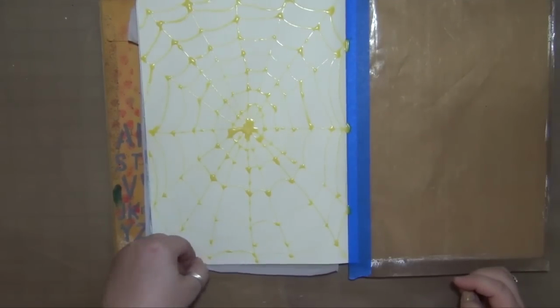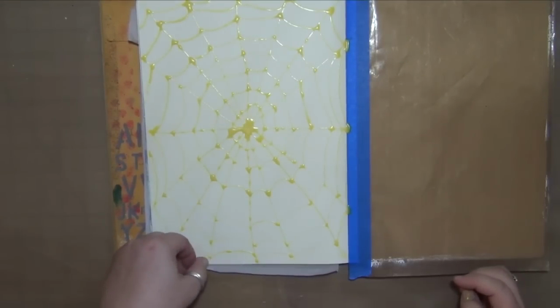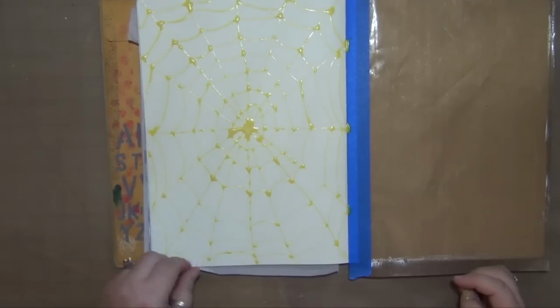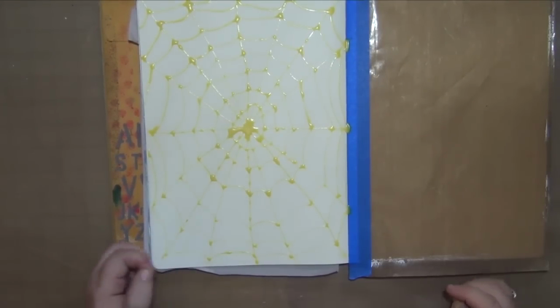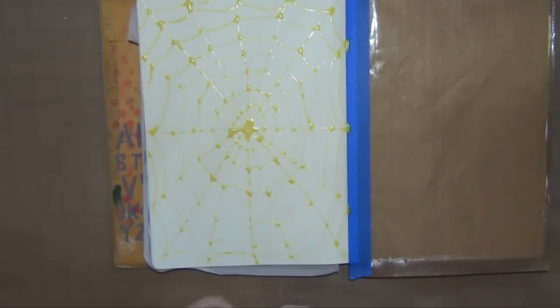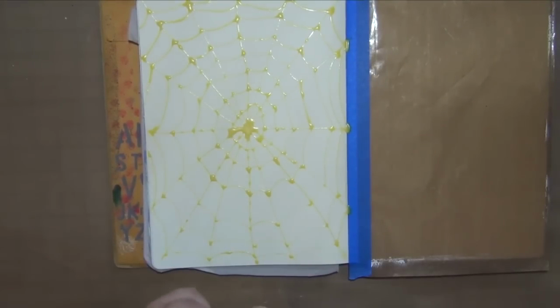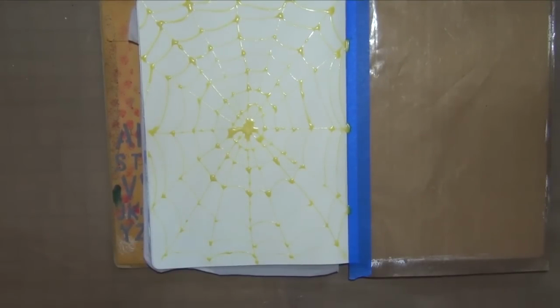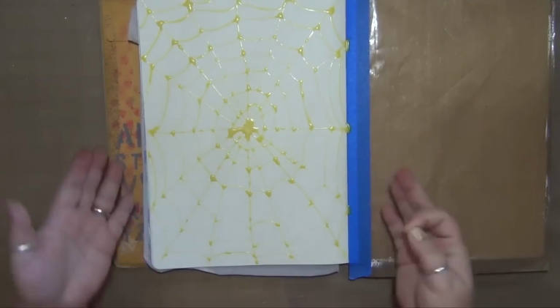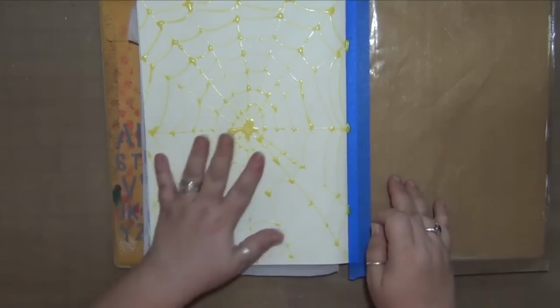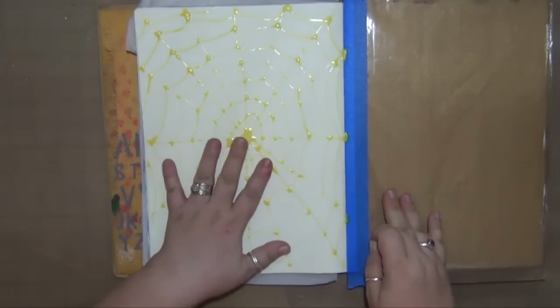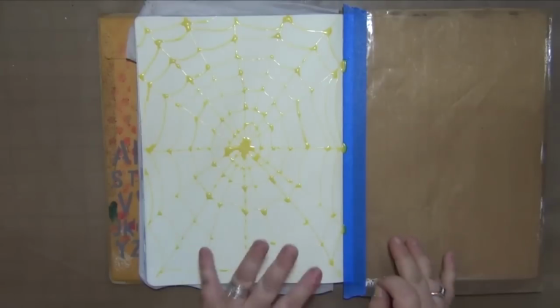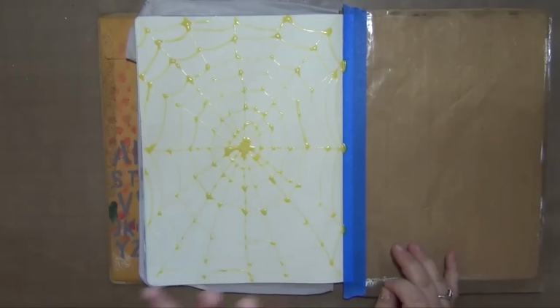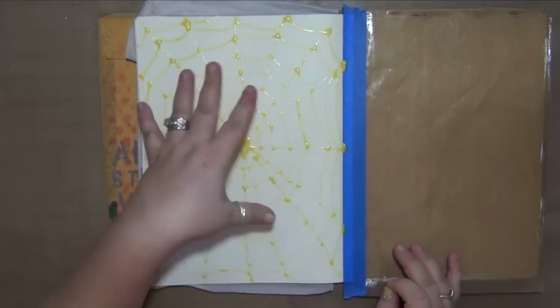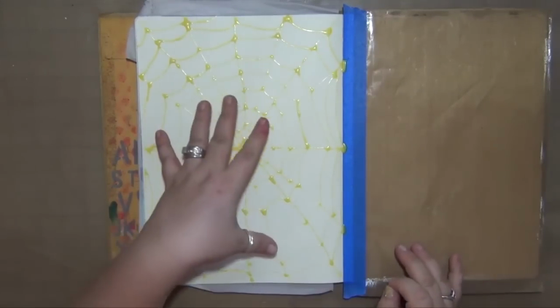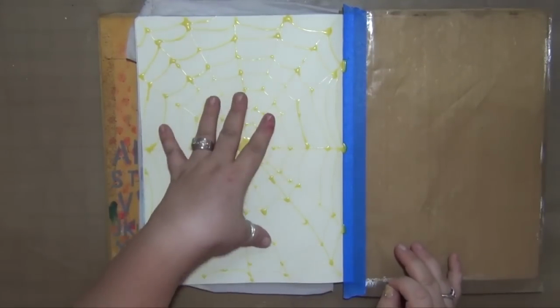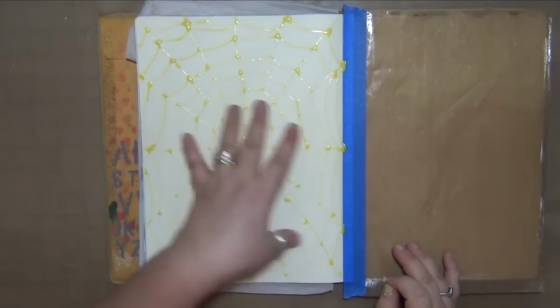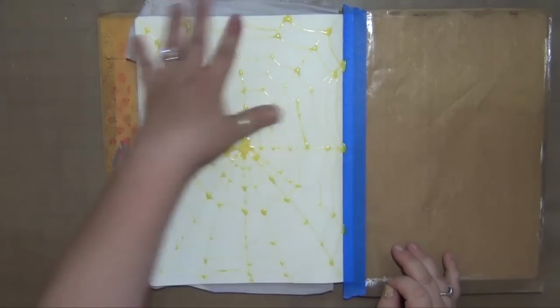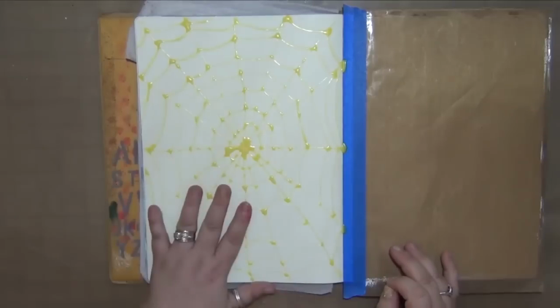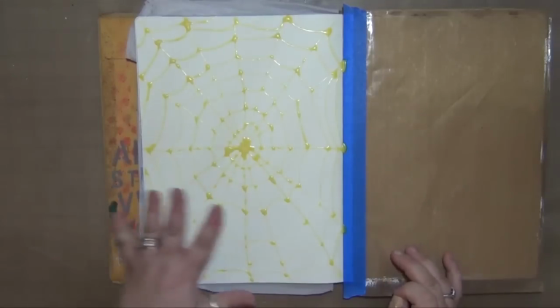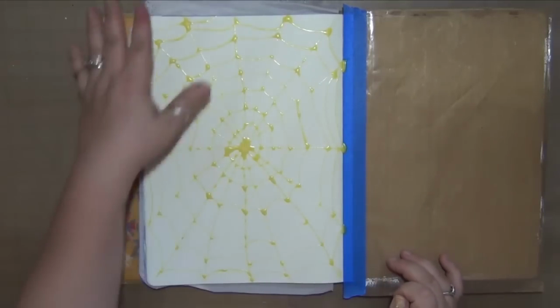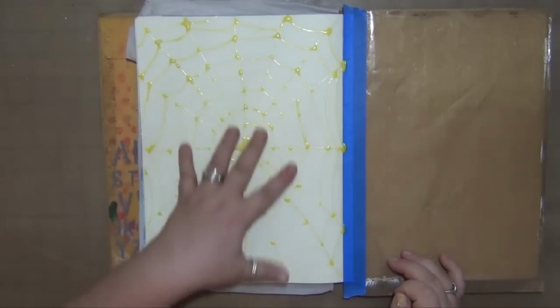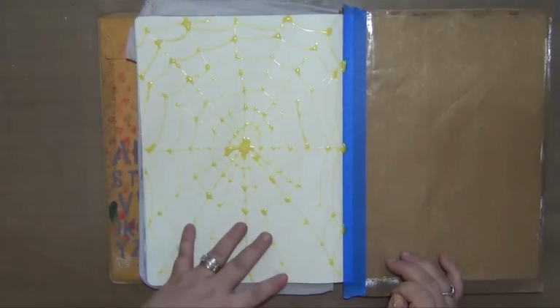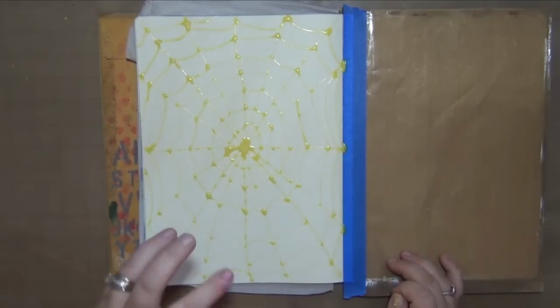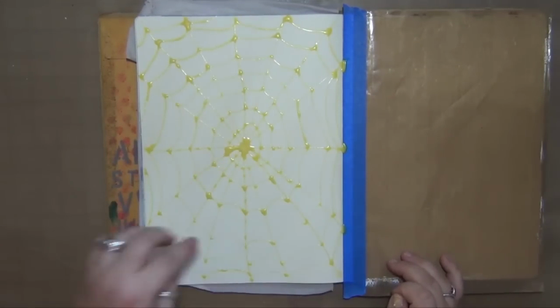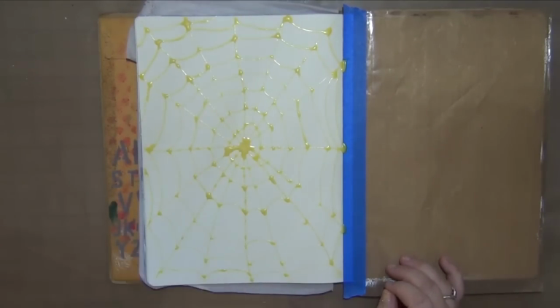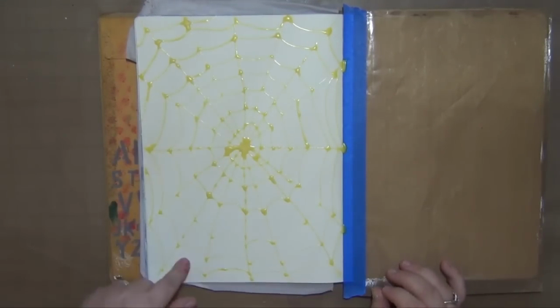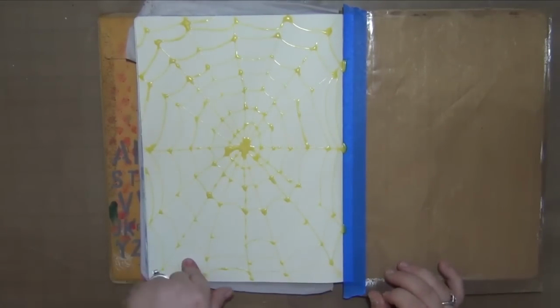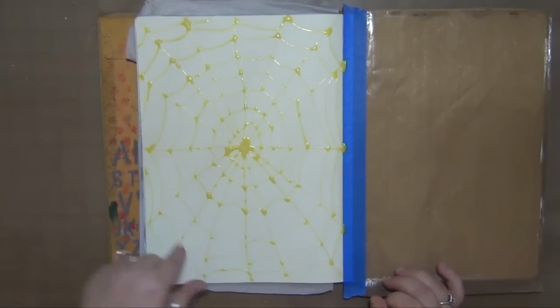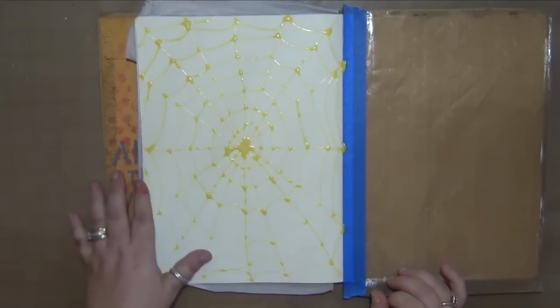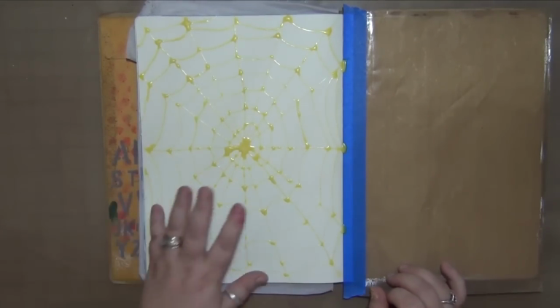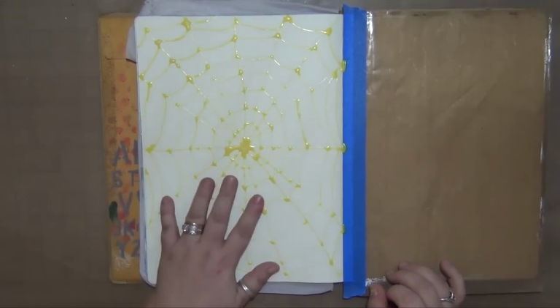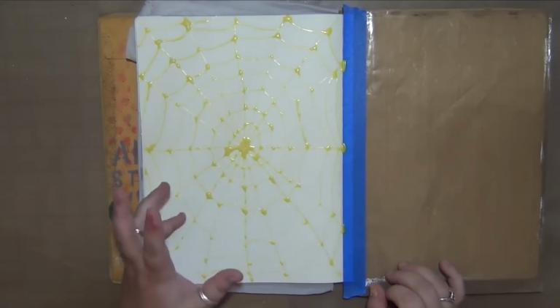I wanted to create this resist — which is what this is — so I can apply some of these mister sprays on top of it and then pull this off and we'll still have this light colored spiderweb underneath.